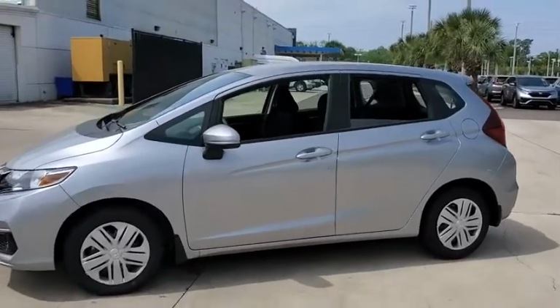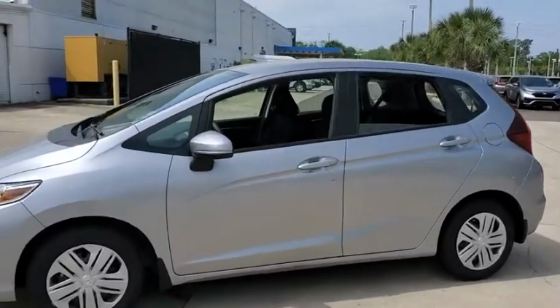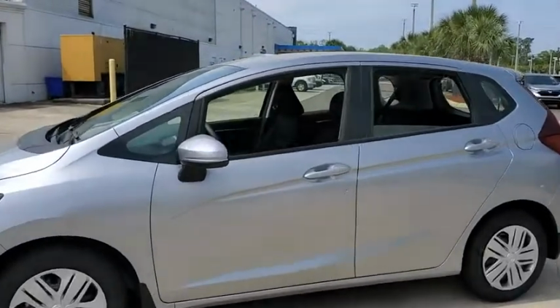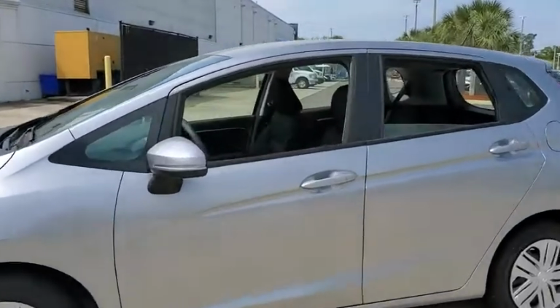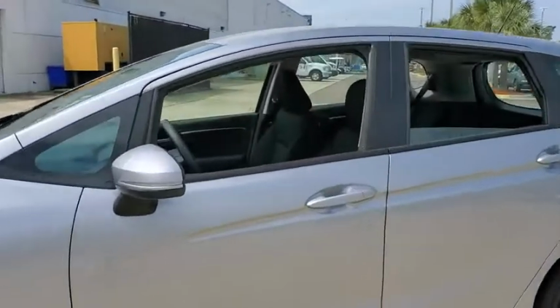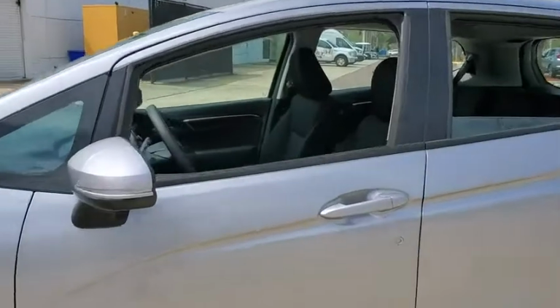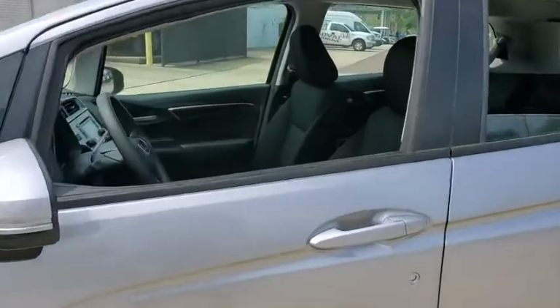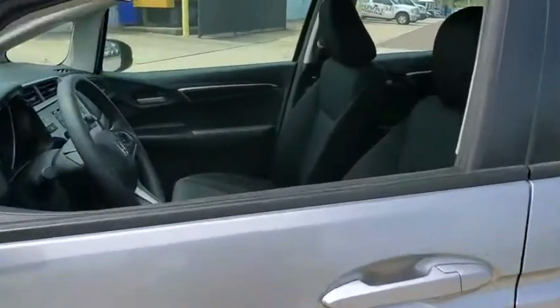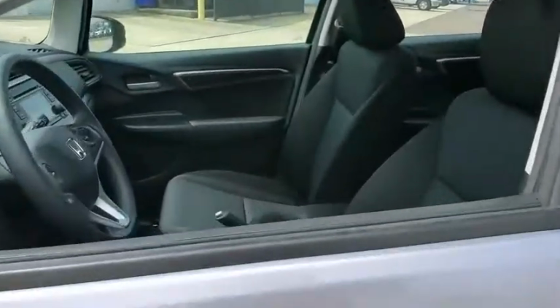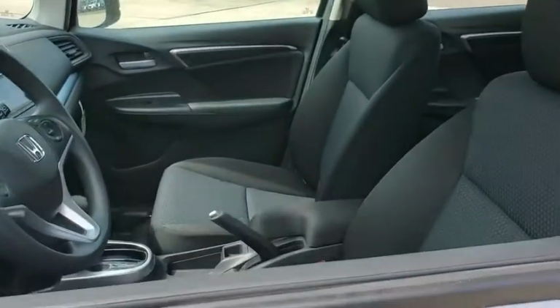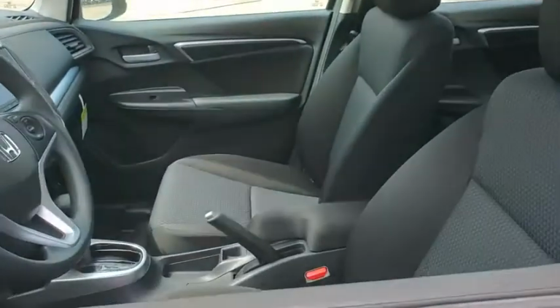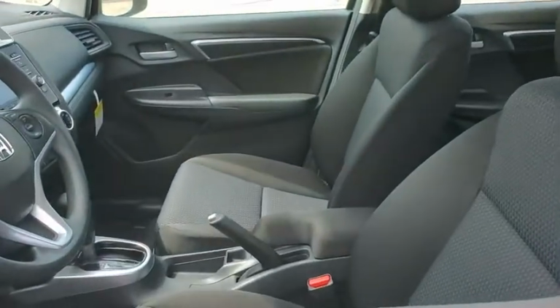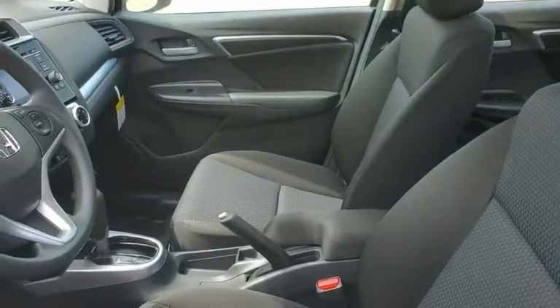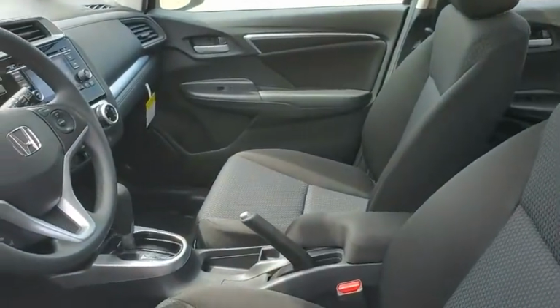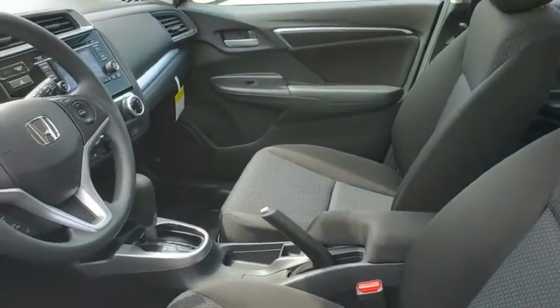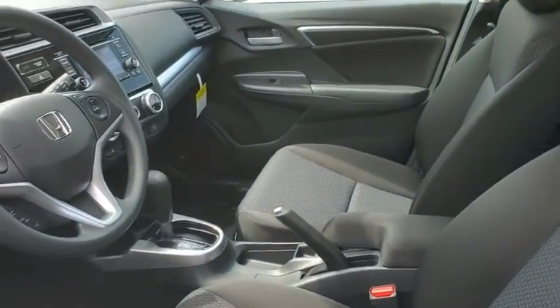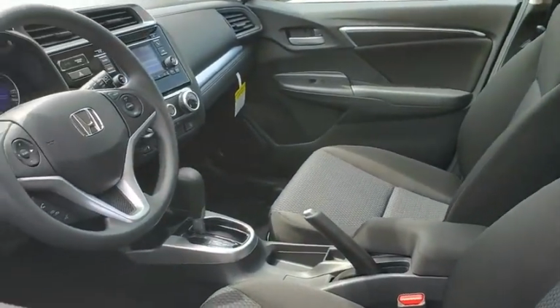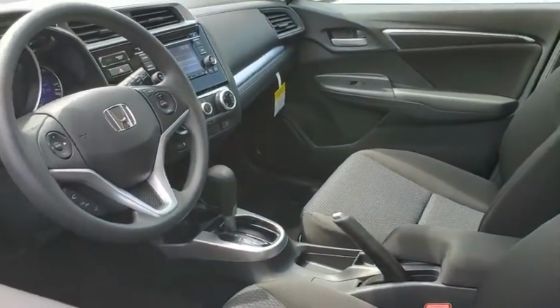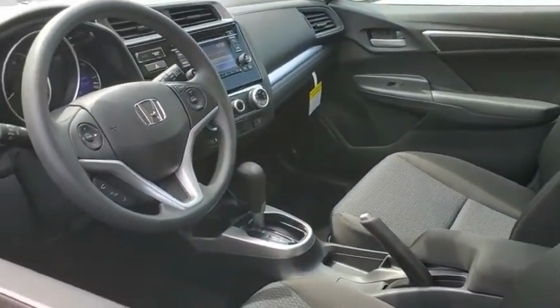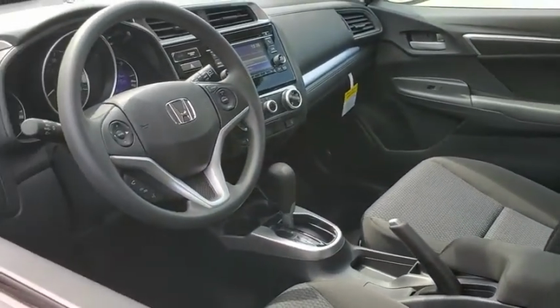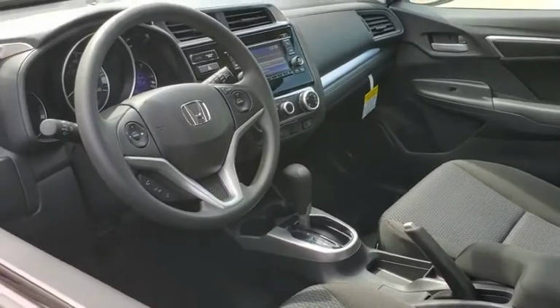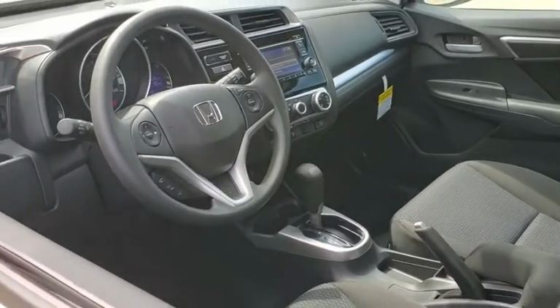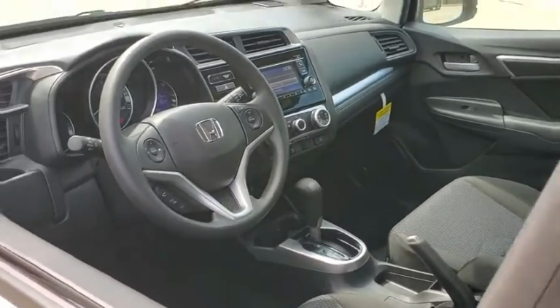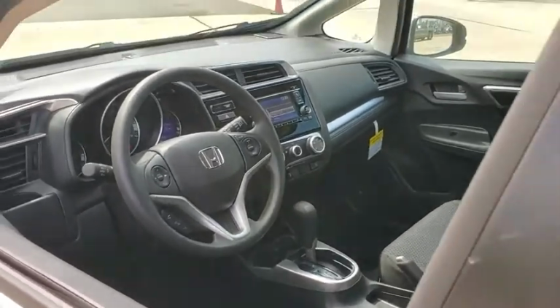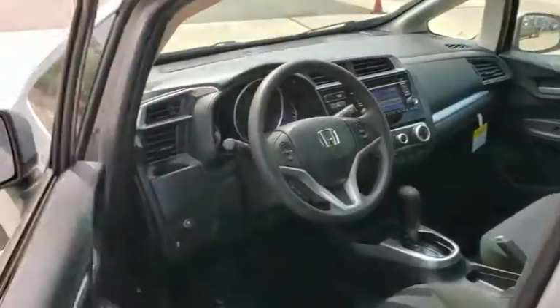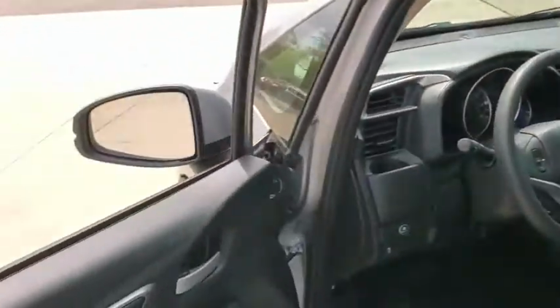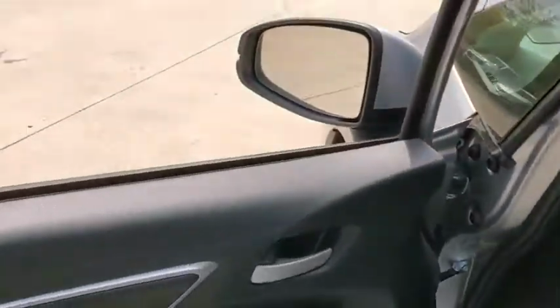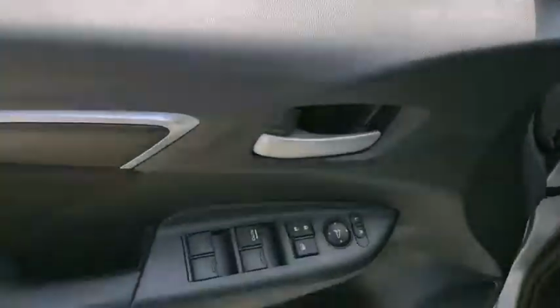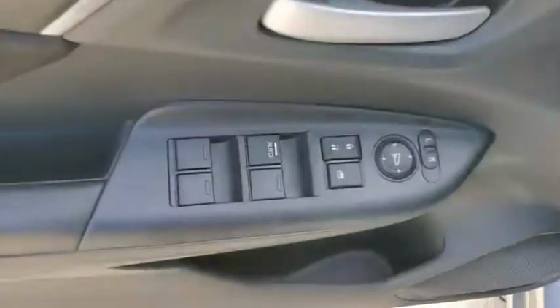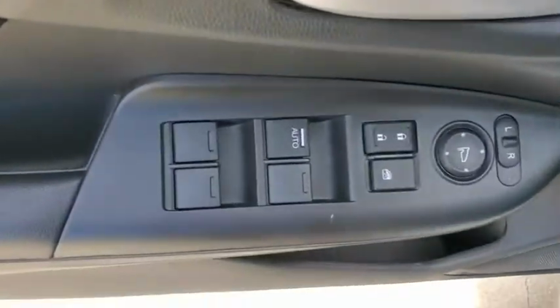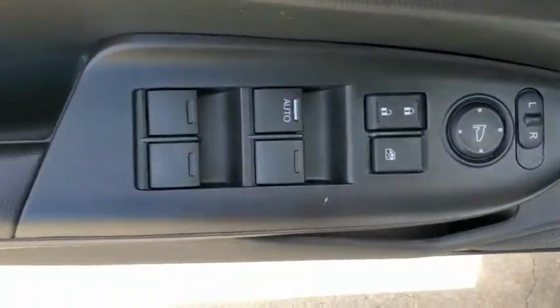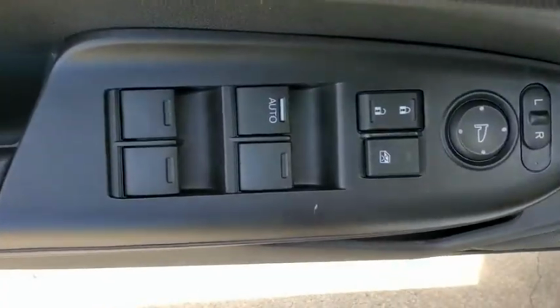Traction control, dual airbags, power steering, trip computer, electronic stability control, security system, rear window defroster, power windows, brake assist, tachometer.